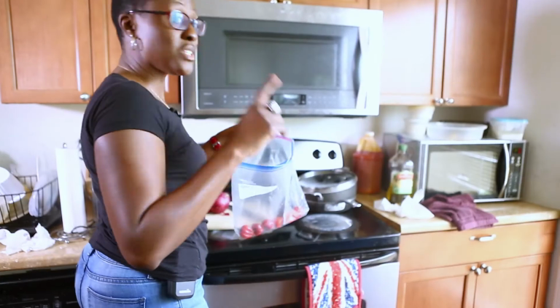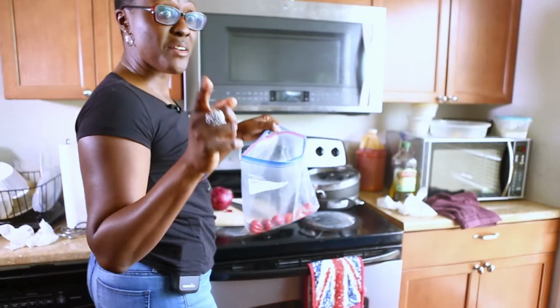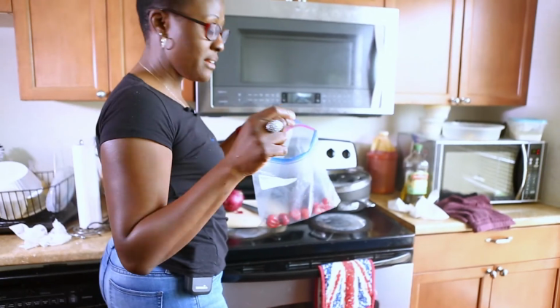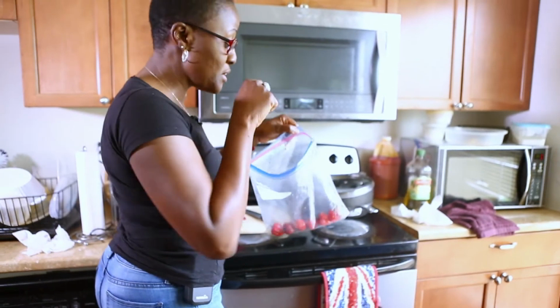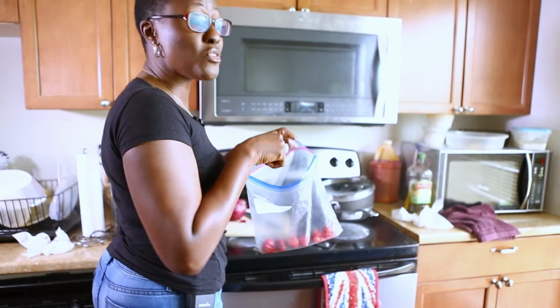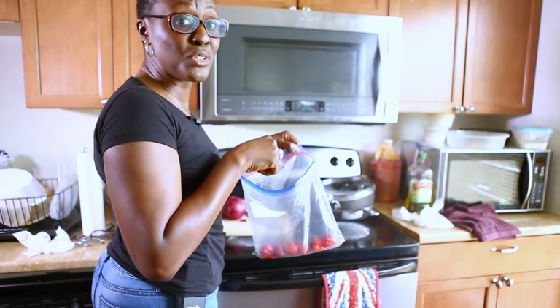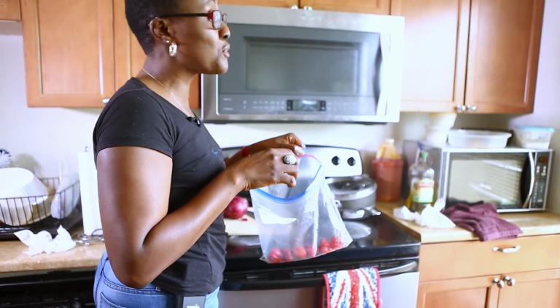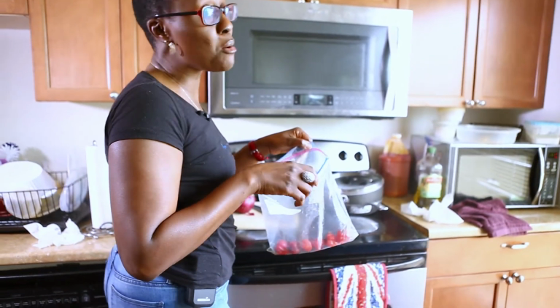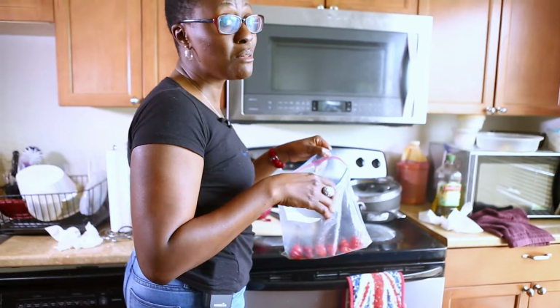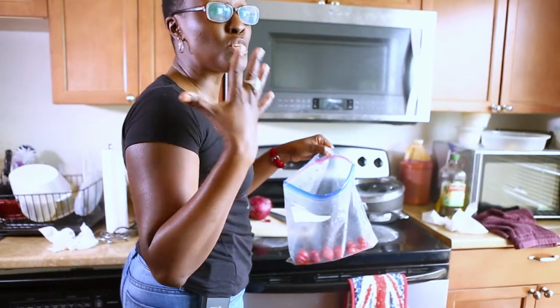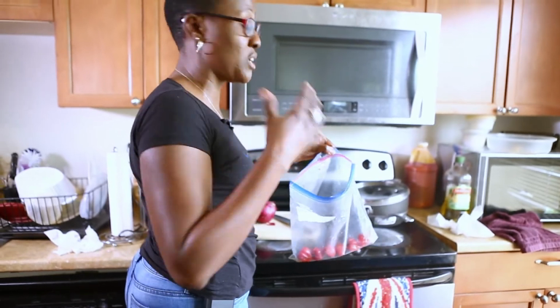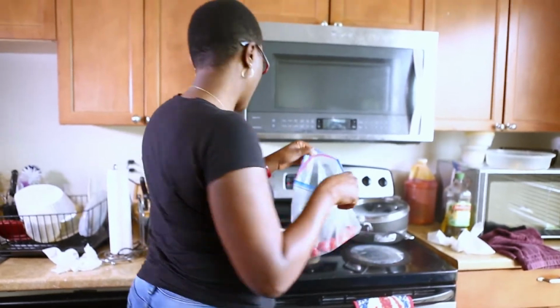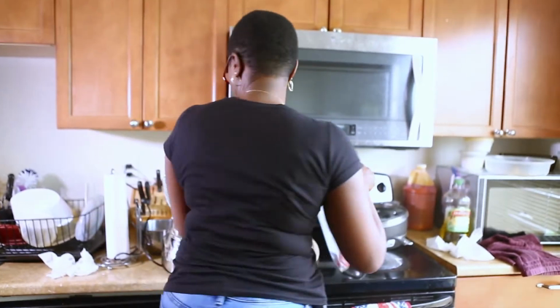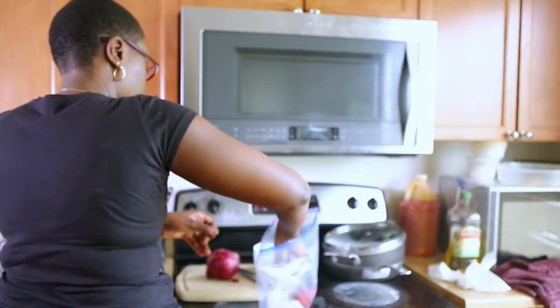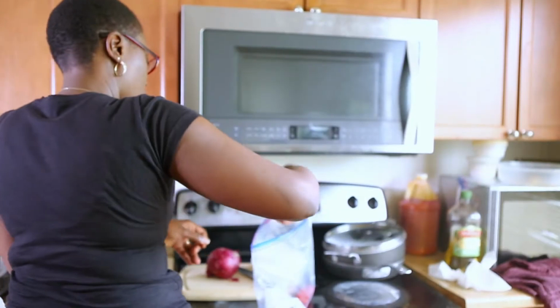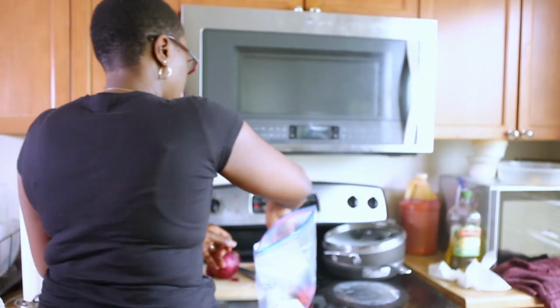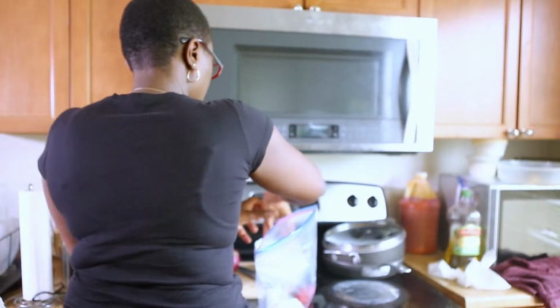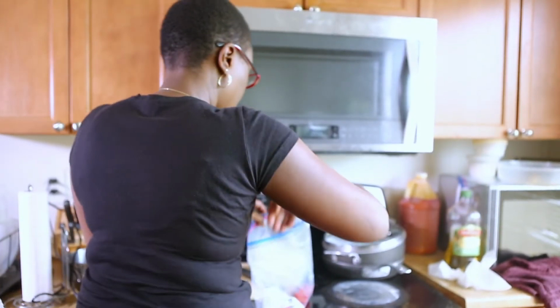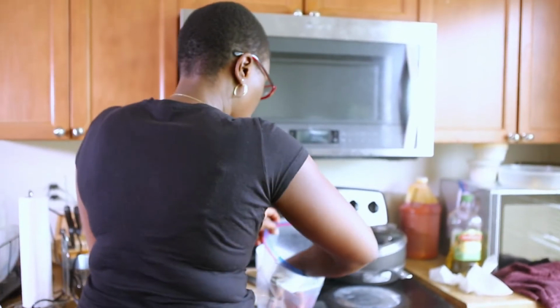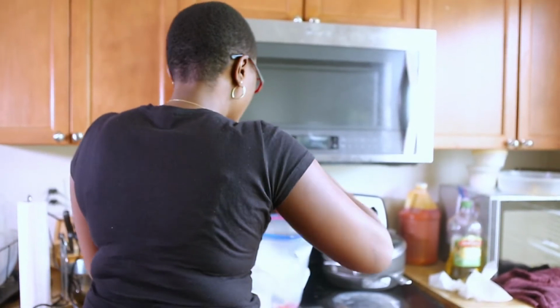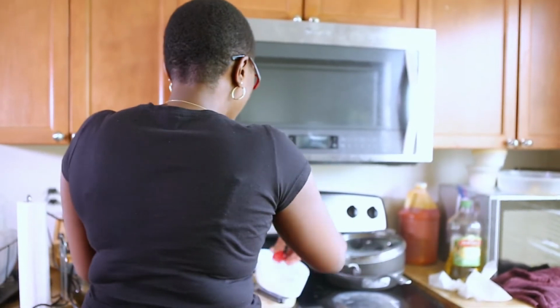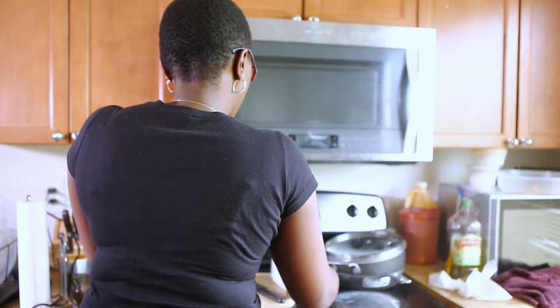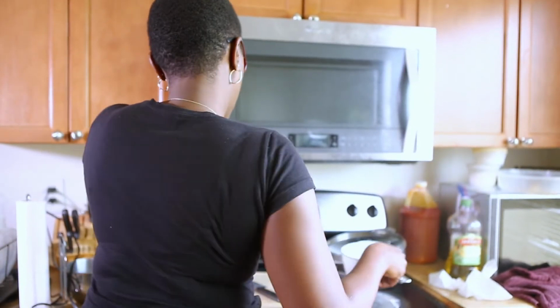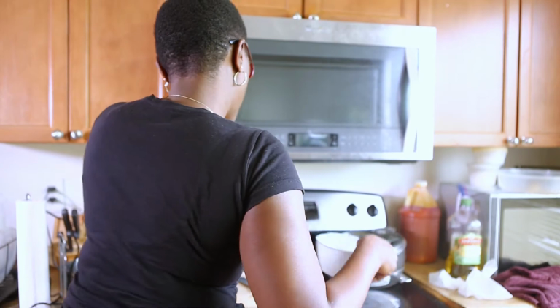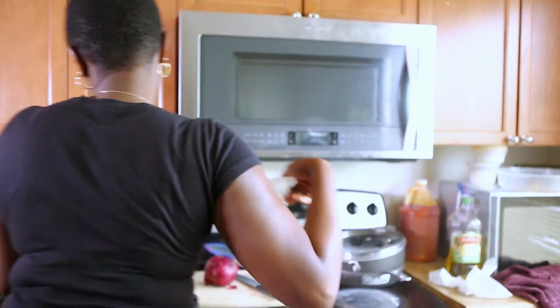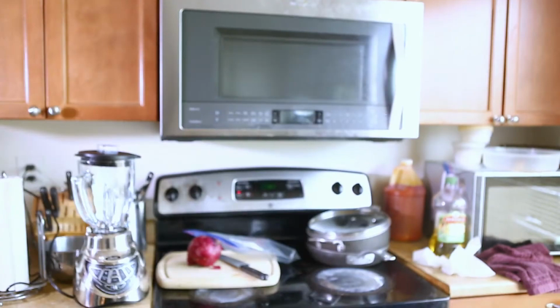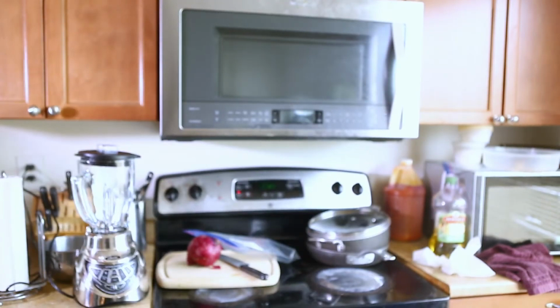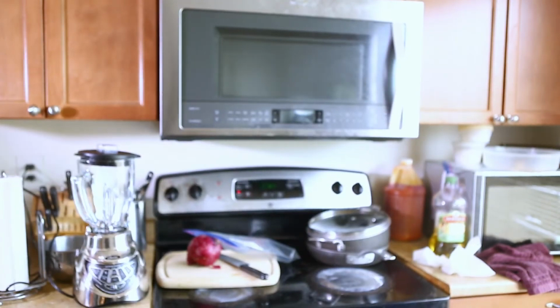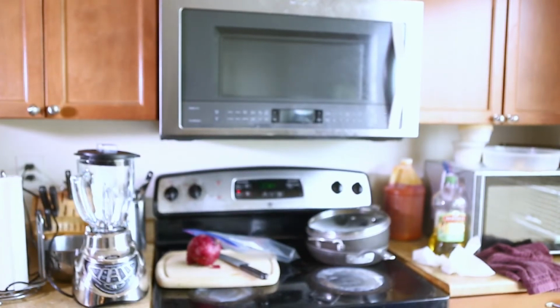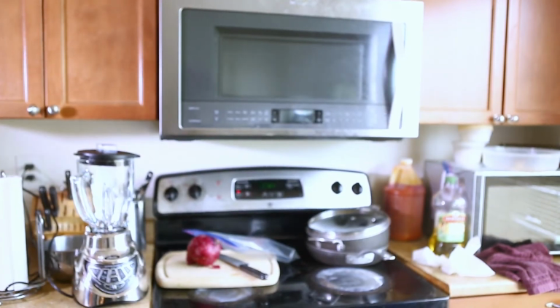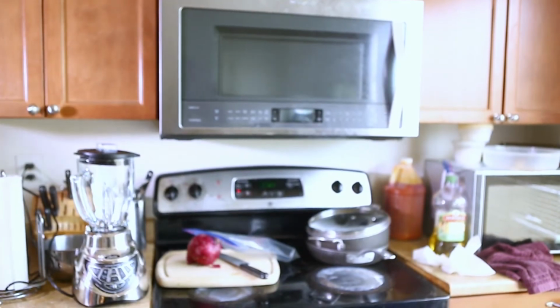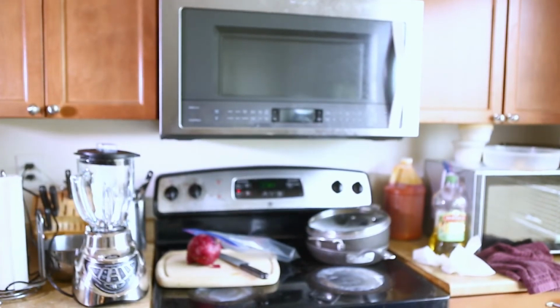To the gentleman, if you handle the habanero, make sure you wash your hands right after. The whole idea is to just give it enough kick — I'm gonna start off with four.